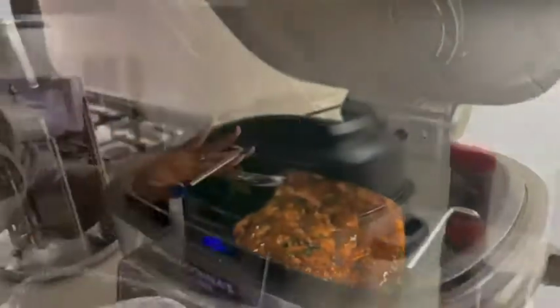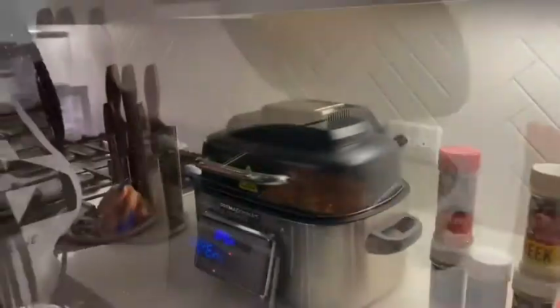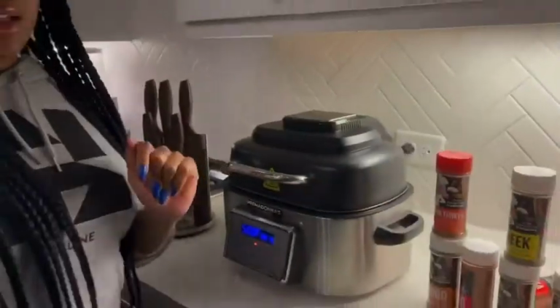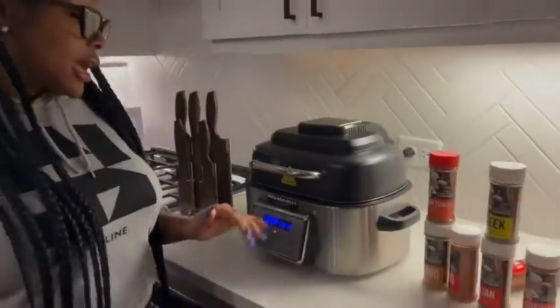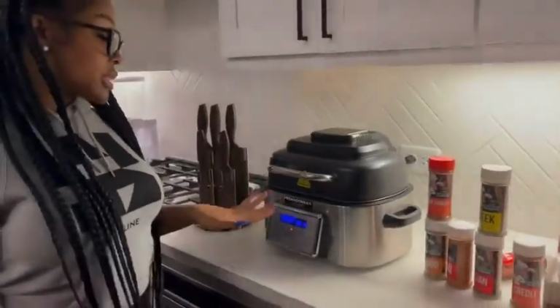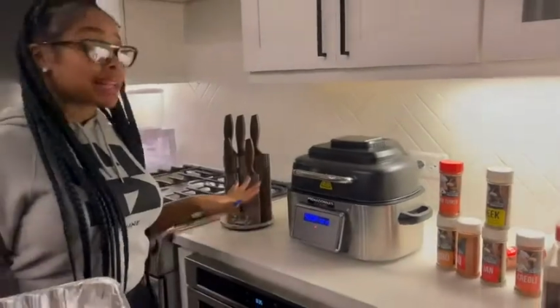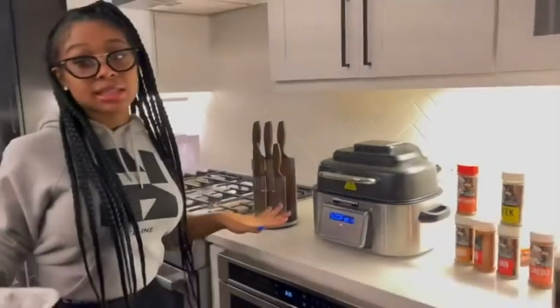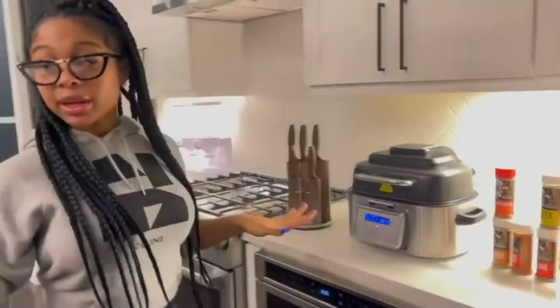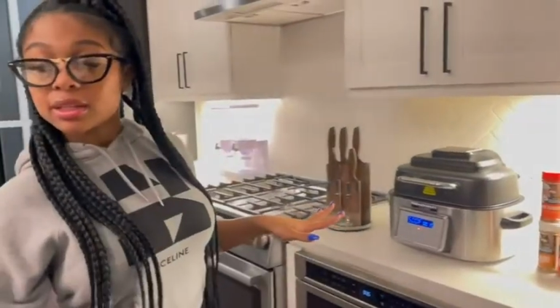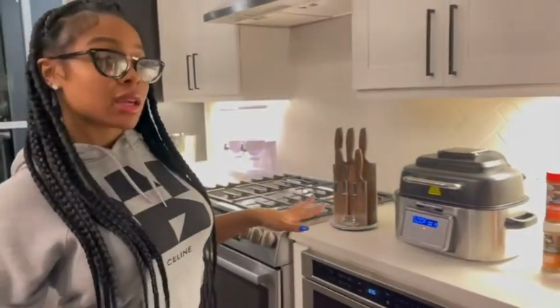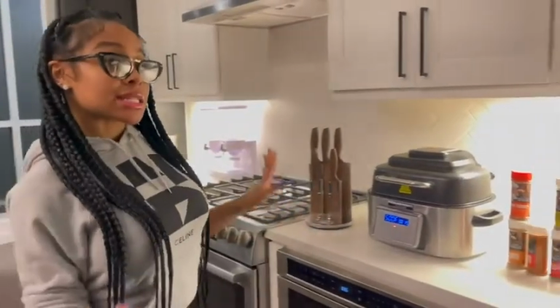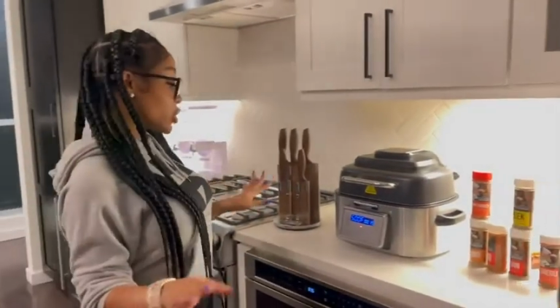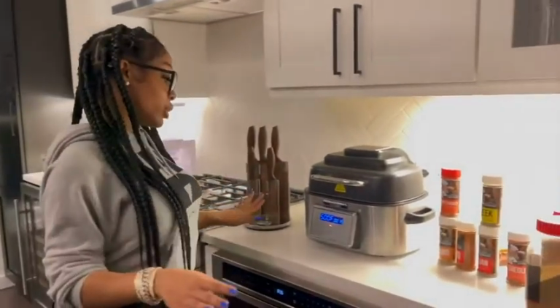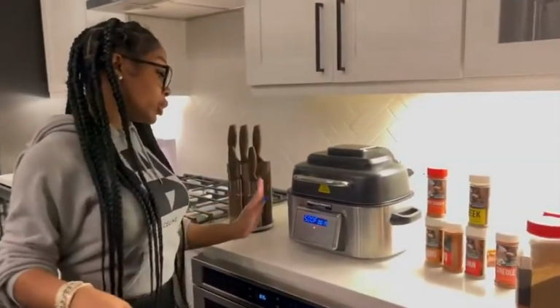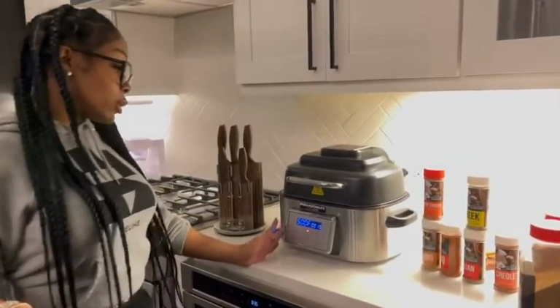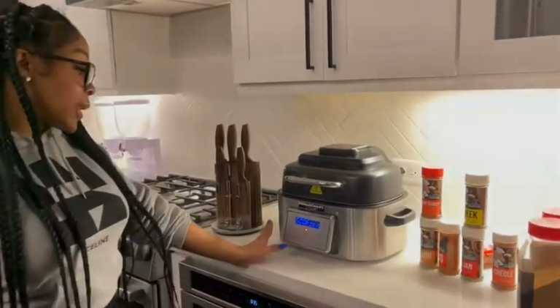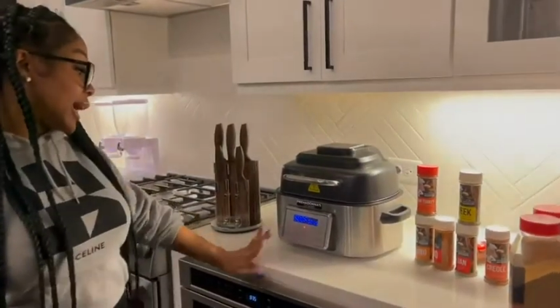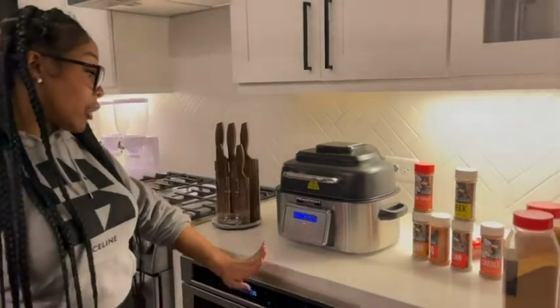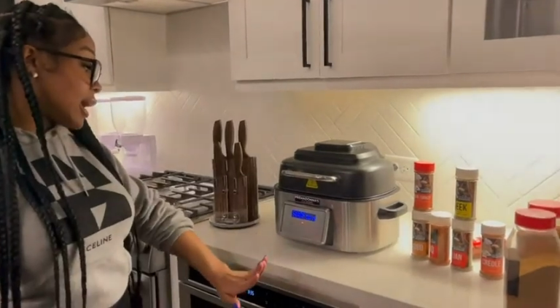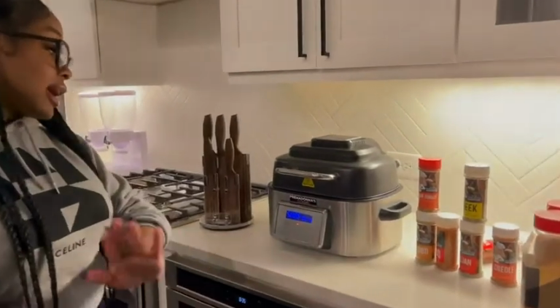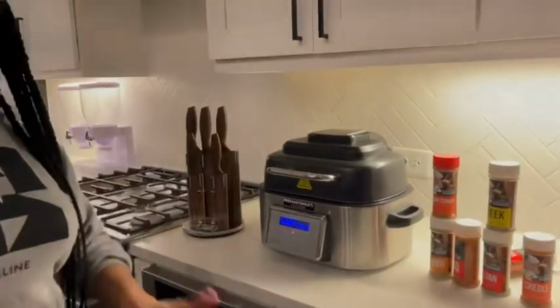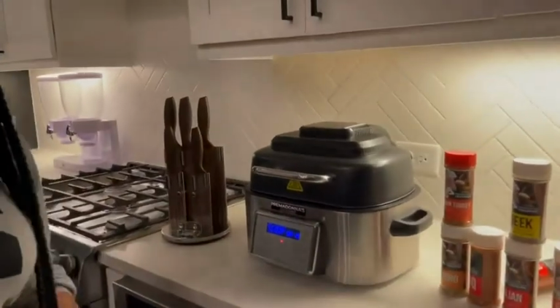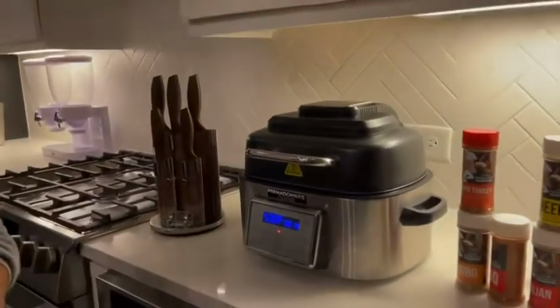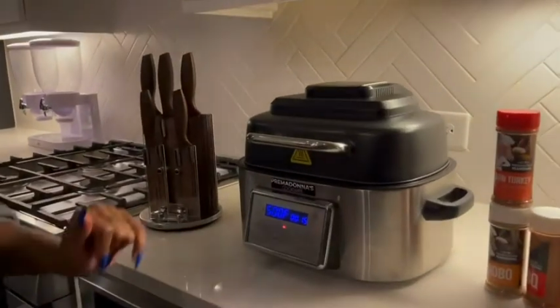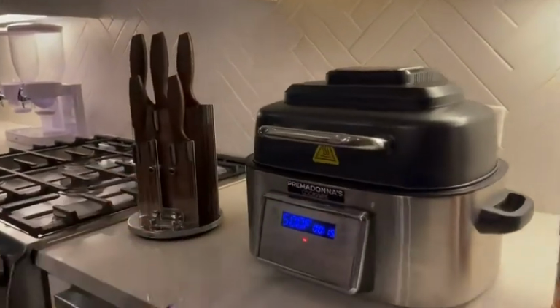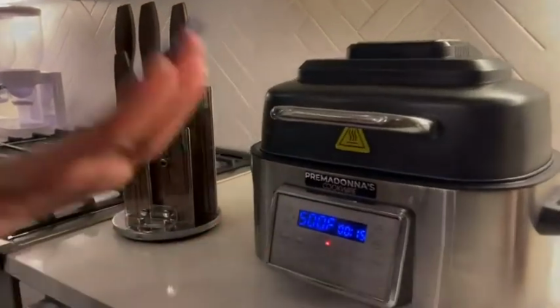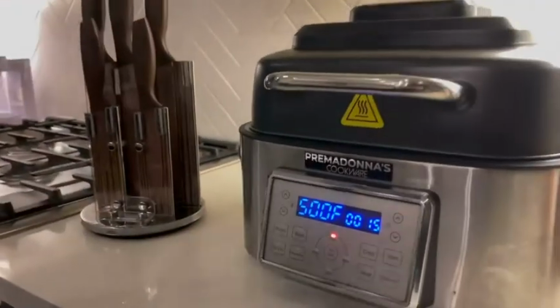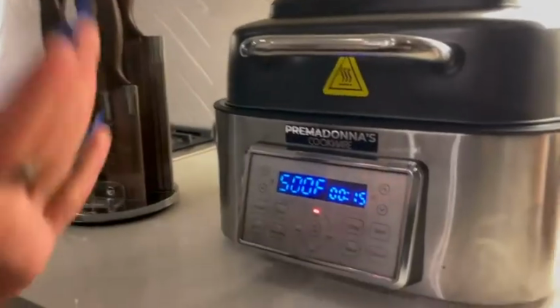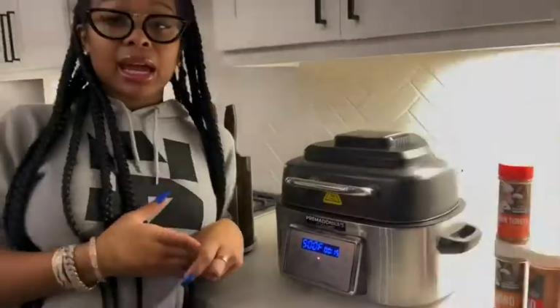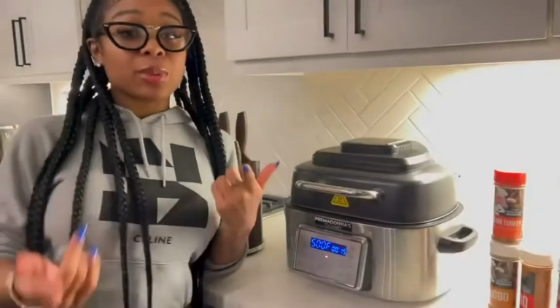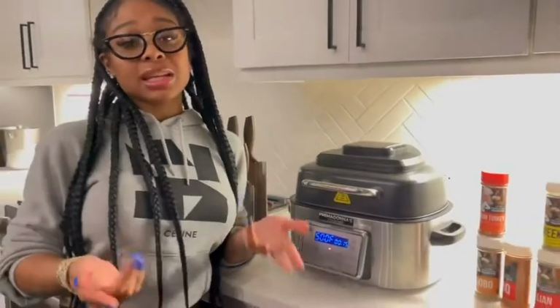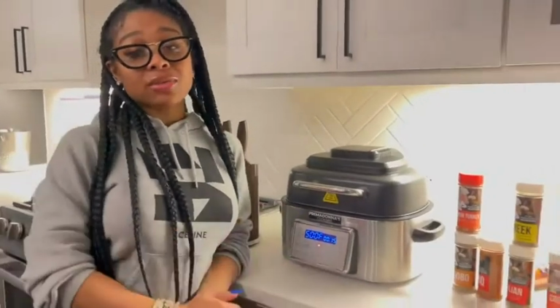We're going to let that cook. The reason why I like this is because it's not just a grill — you can roast, bake, air fry, dehydrate, crisp. I mean, anything. And it's super fast and just convenient.